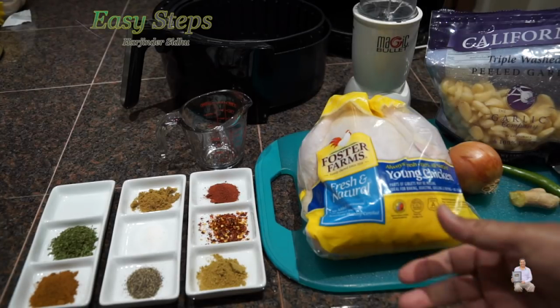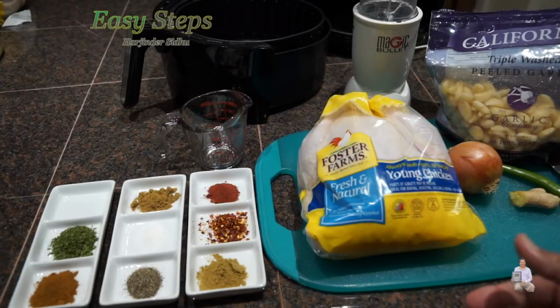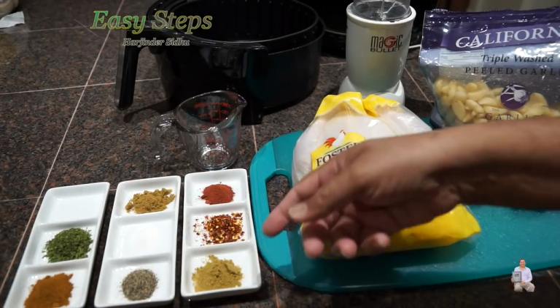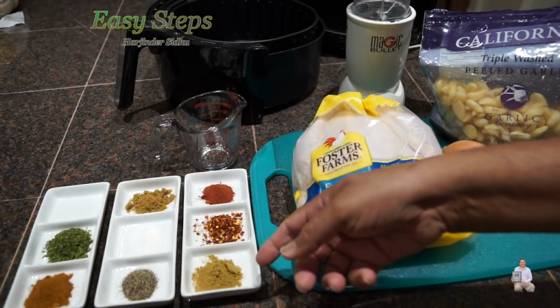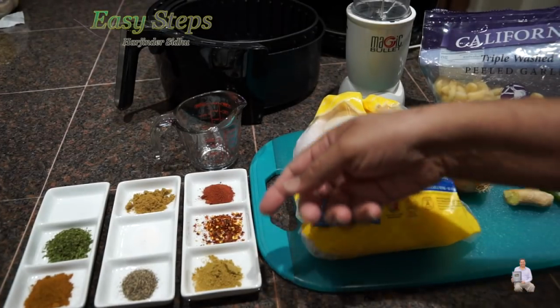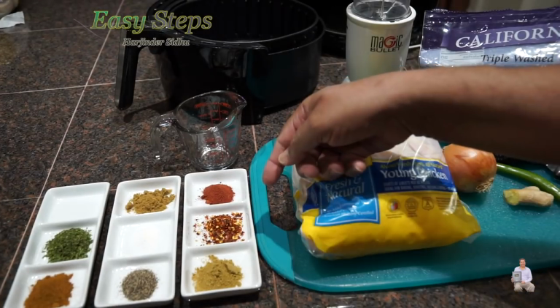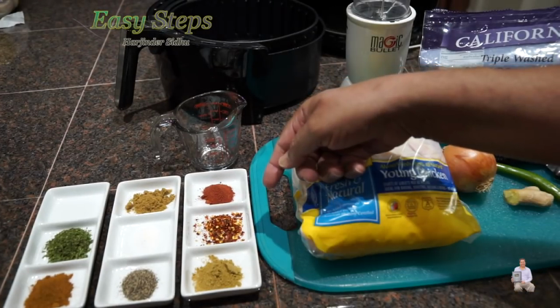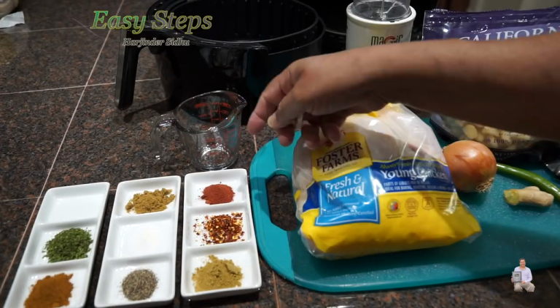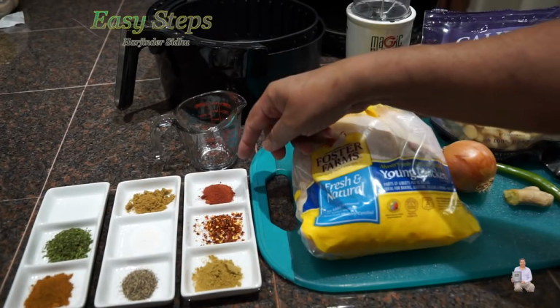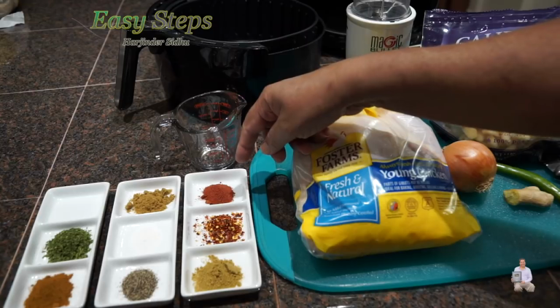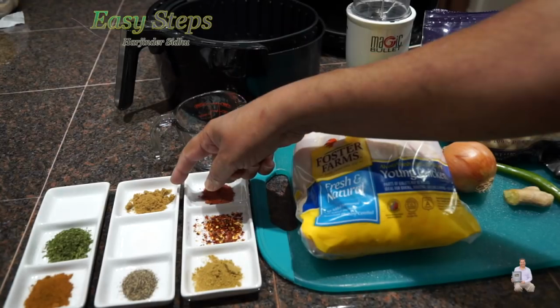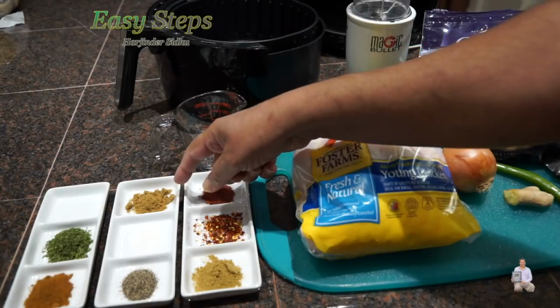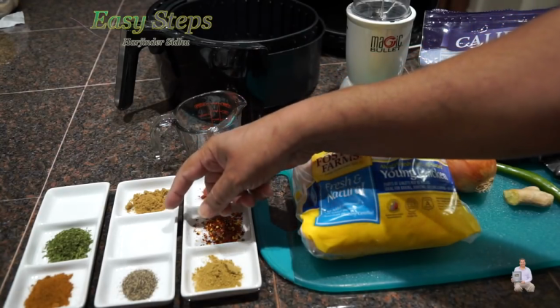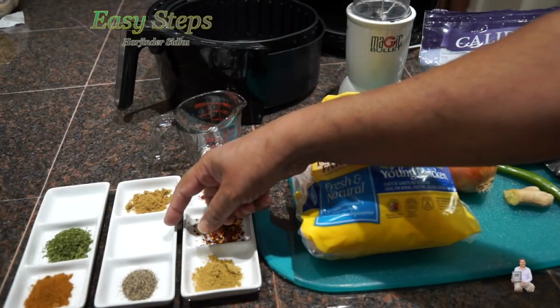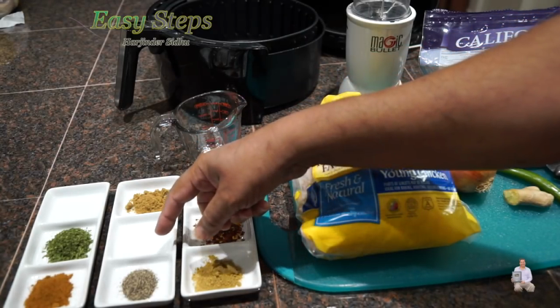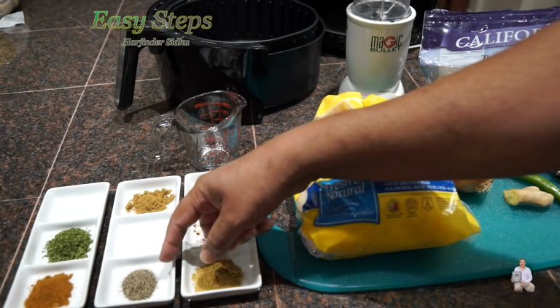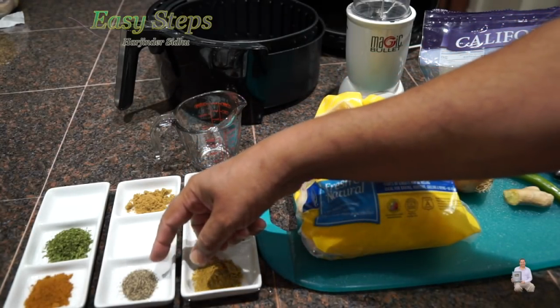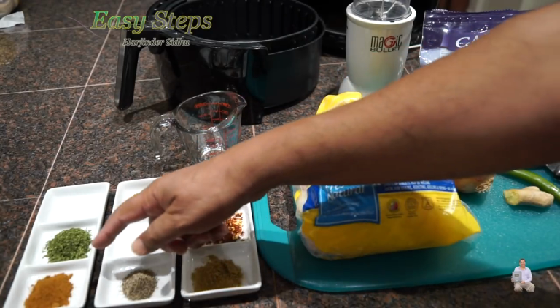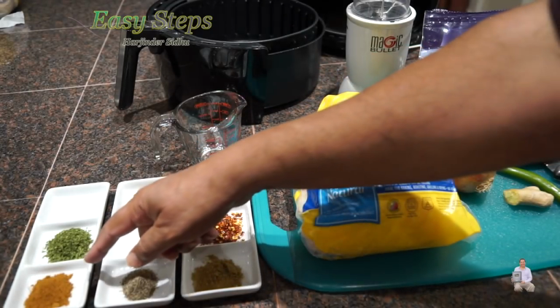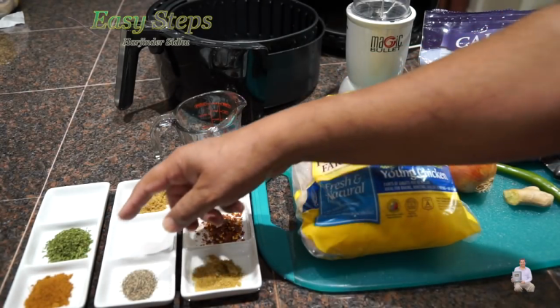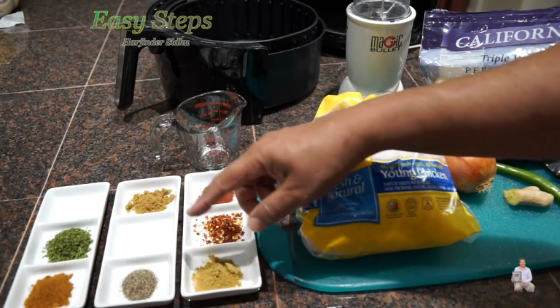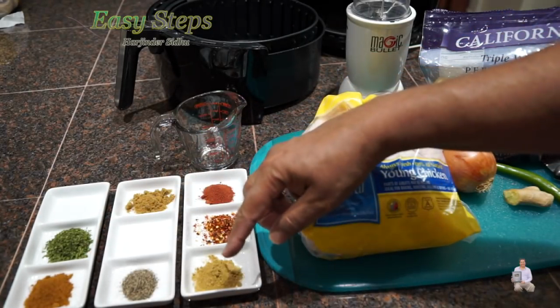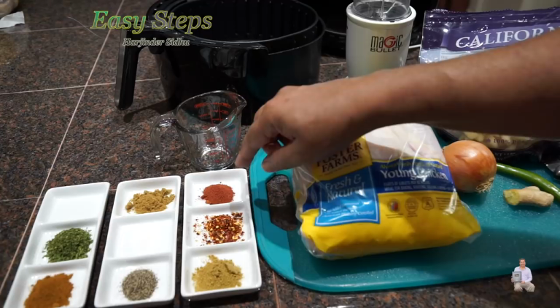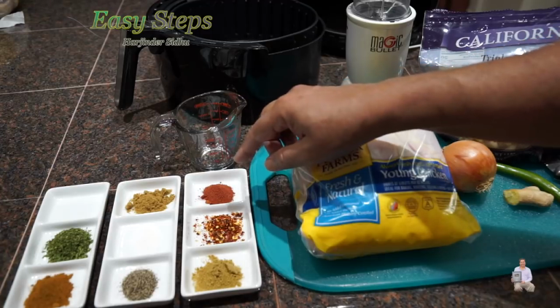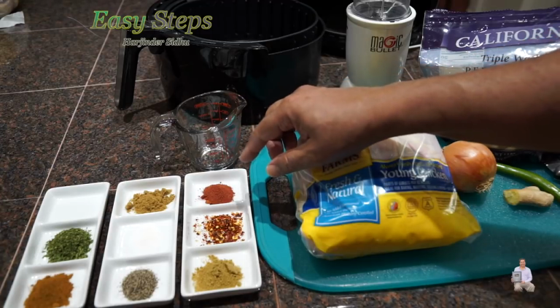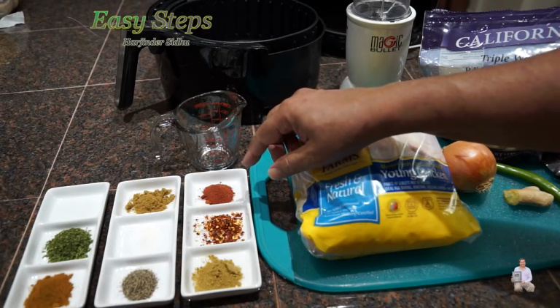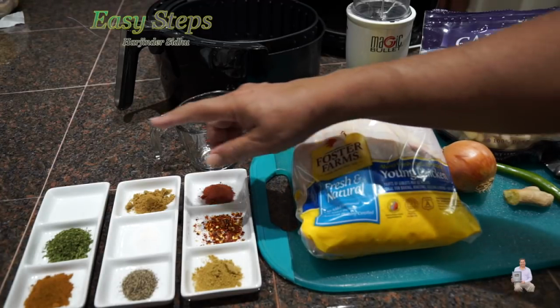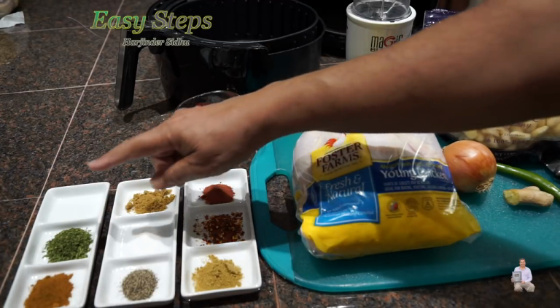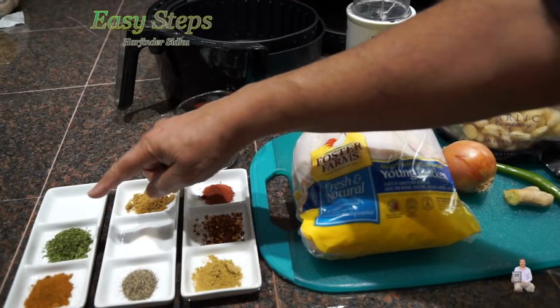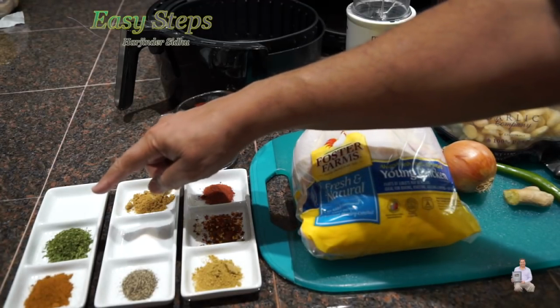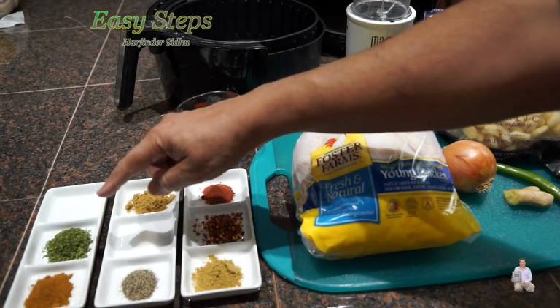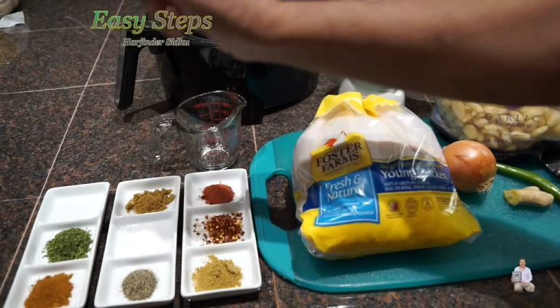Other ingredients: coriander powder, red chili flakes, tandoori masala, cumin powder, salt, black pepper, garam masala — each one of them one teaspoon, and two teaspoons of parsley flakes.